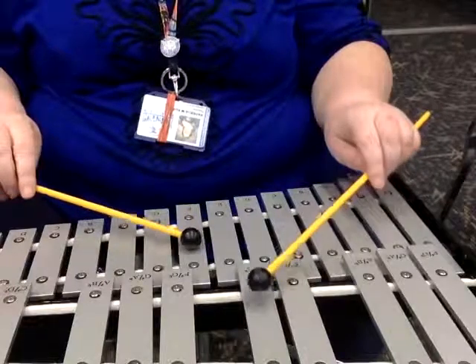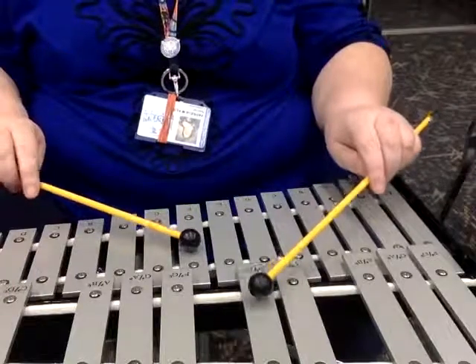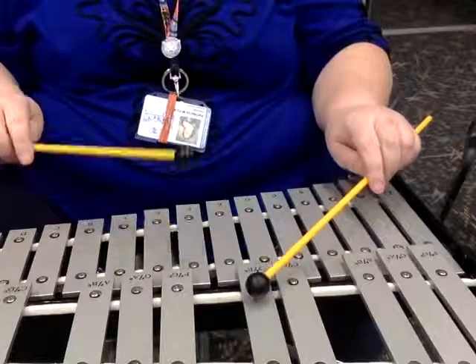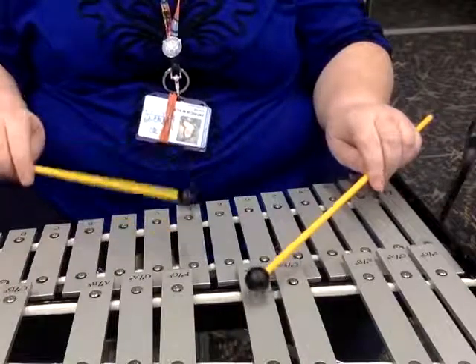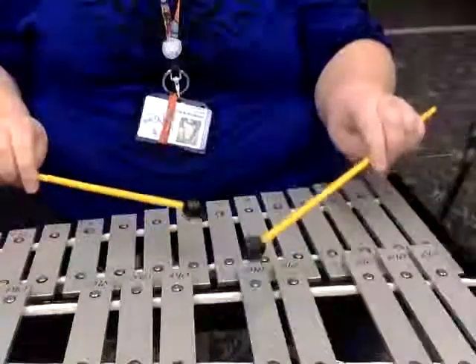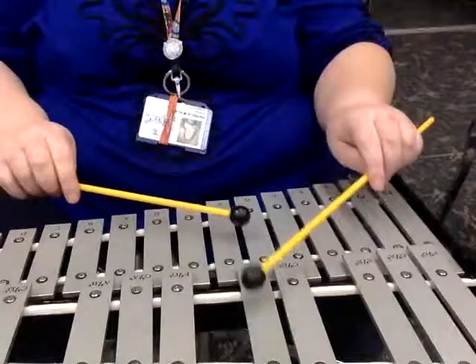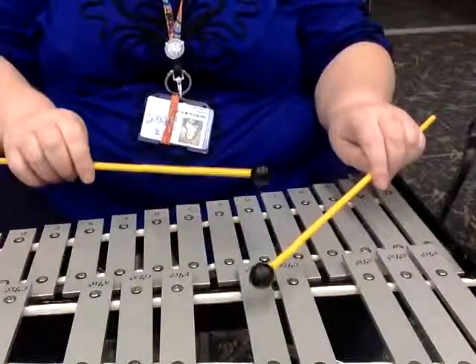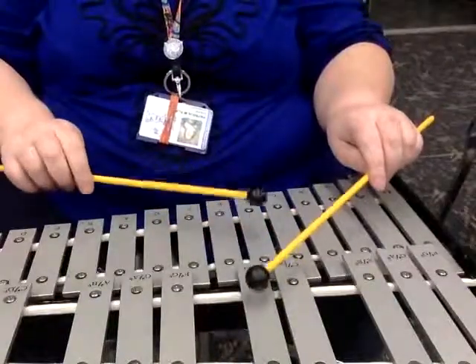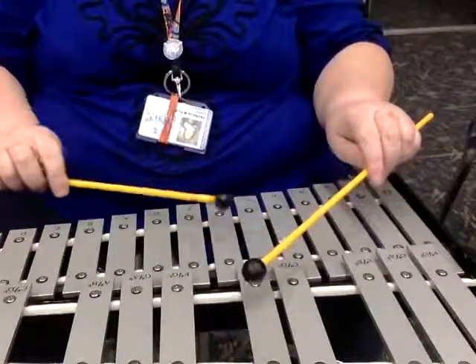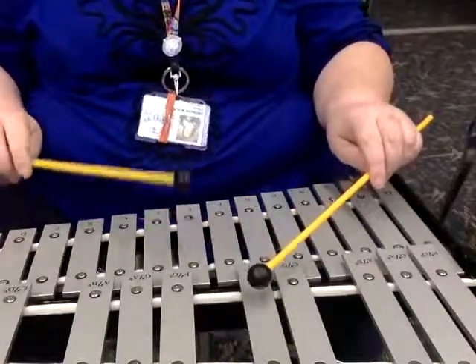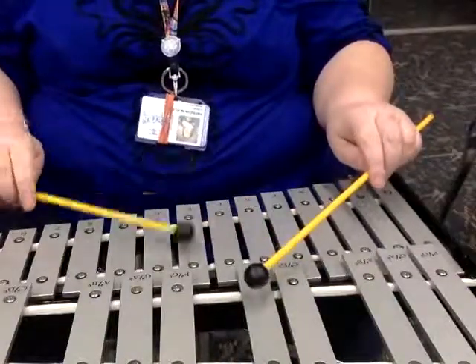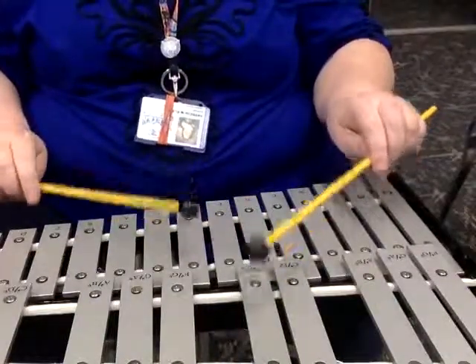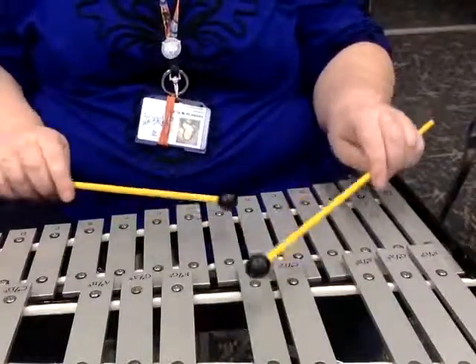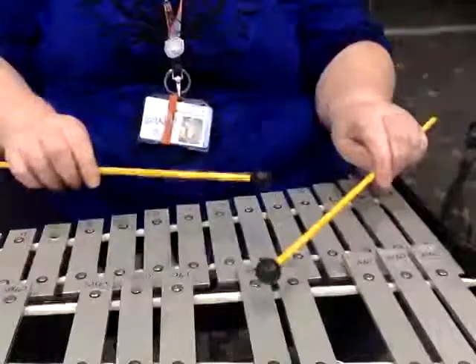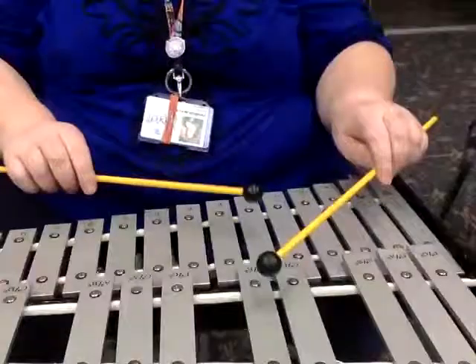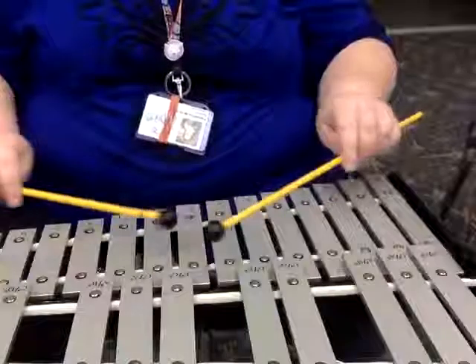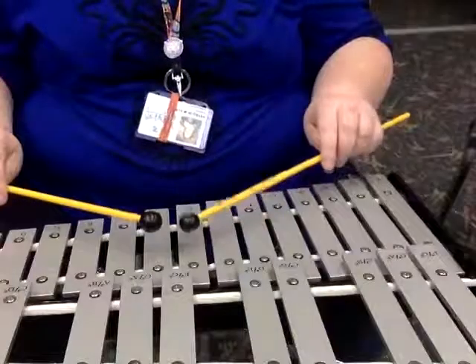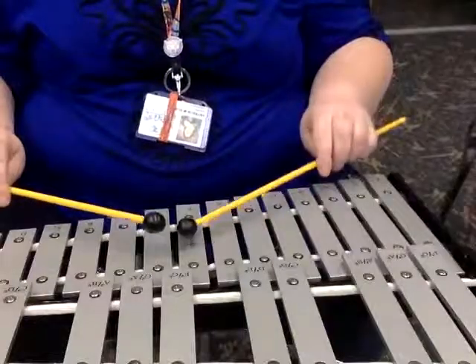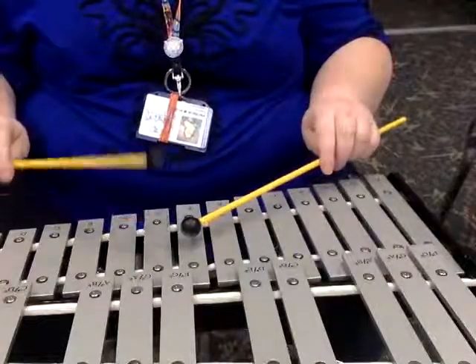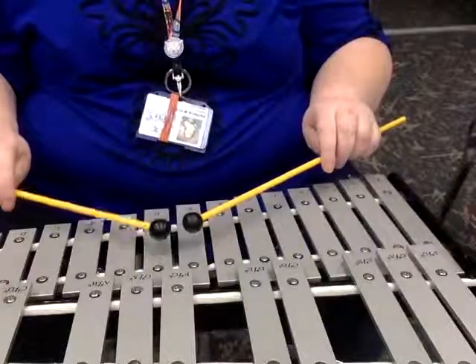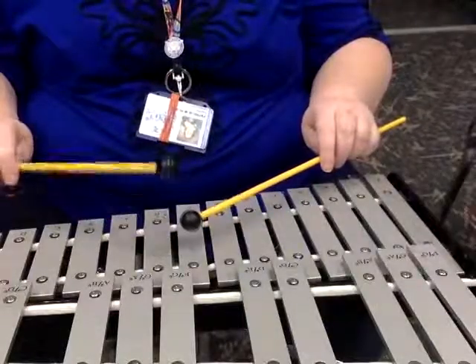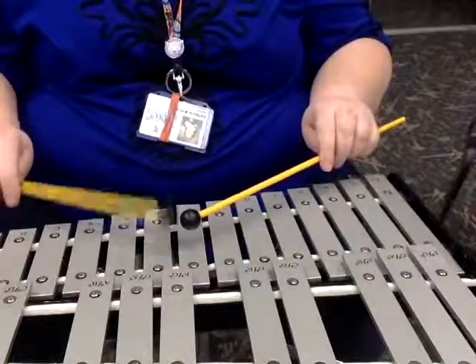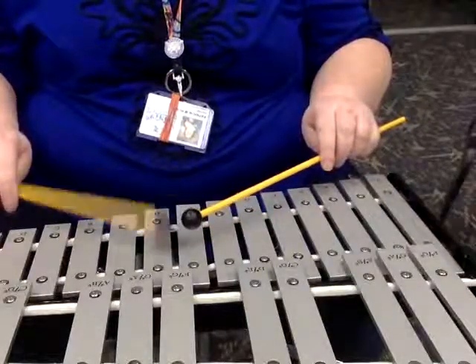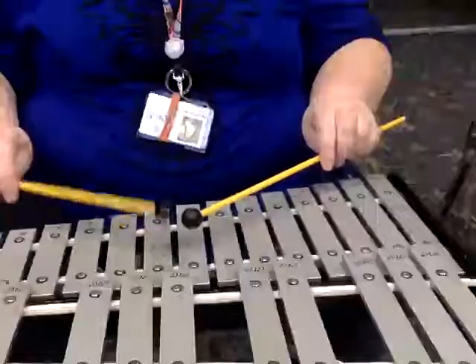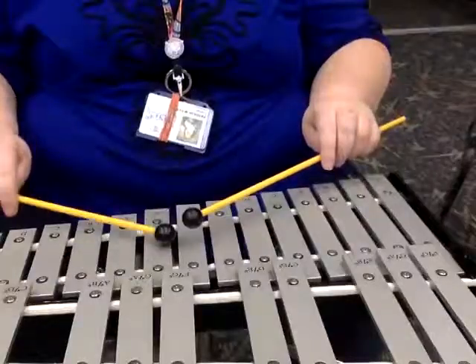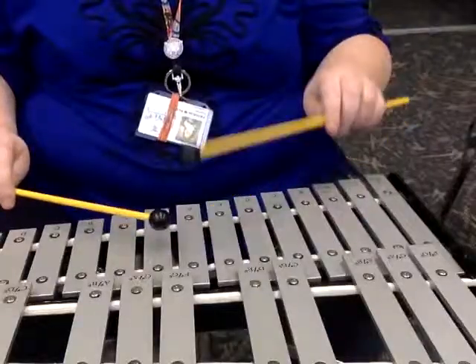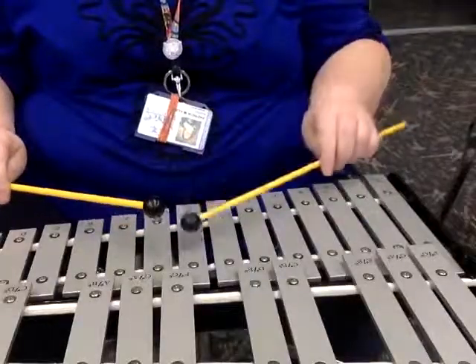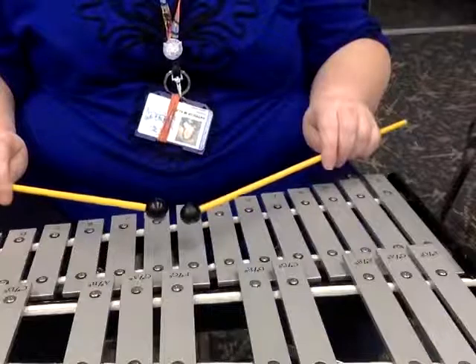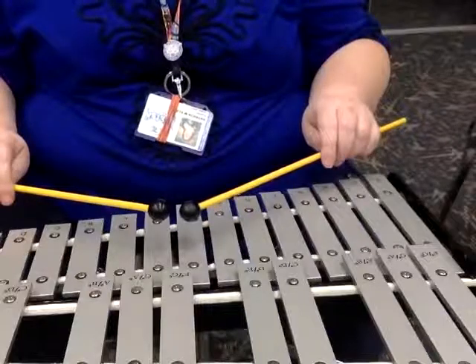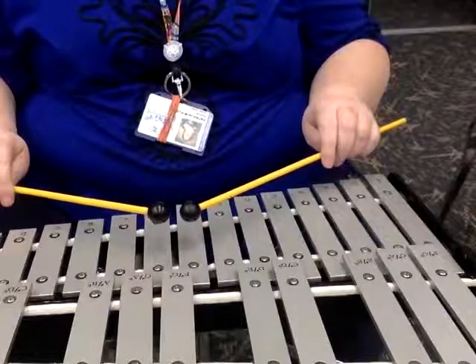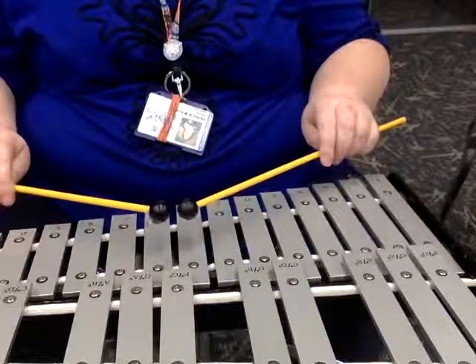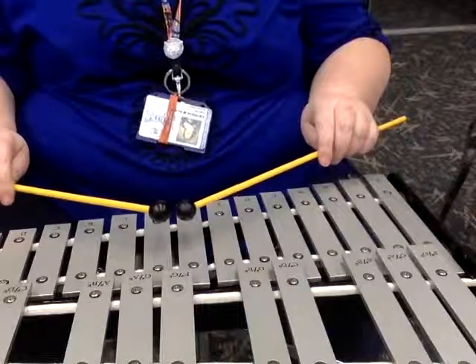and play. F, F, F, E flat, D — F, F, F, E flat, D — F, G, G, G, G, G, G, F. This is measure 25.